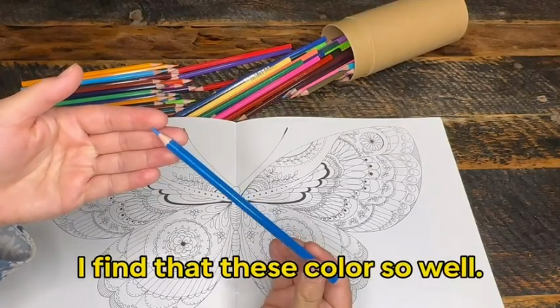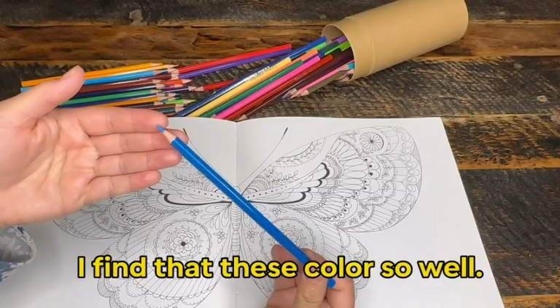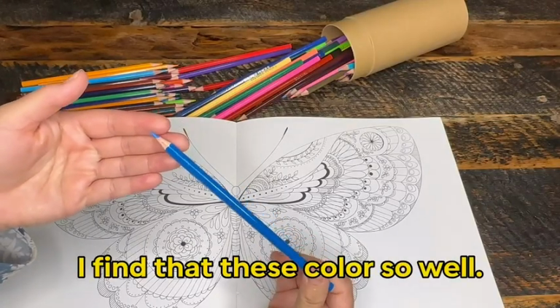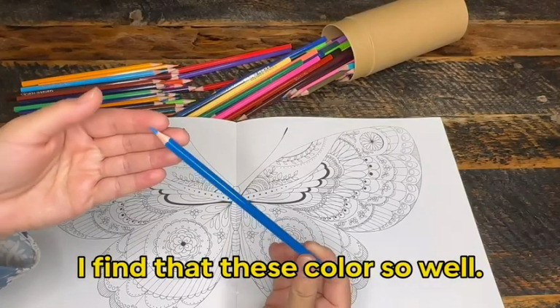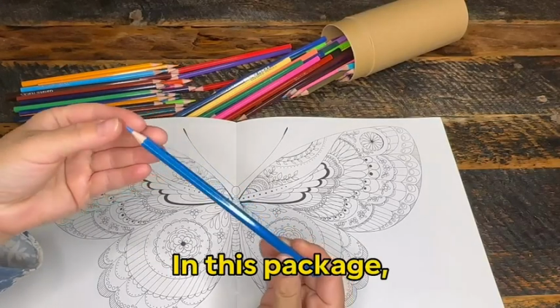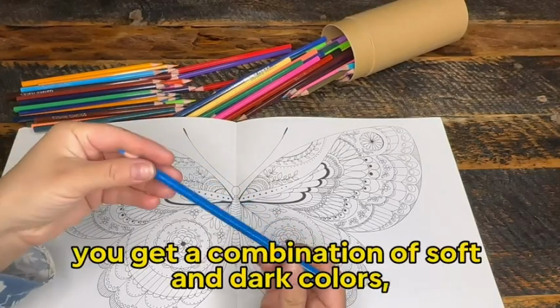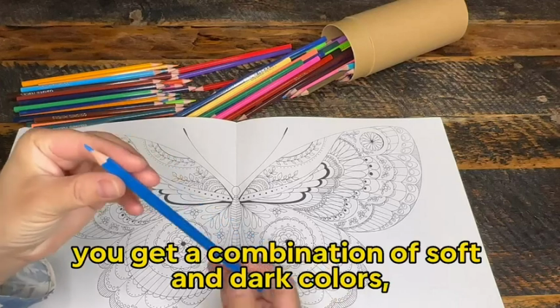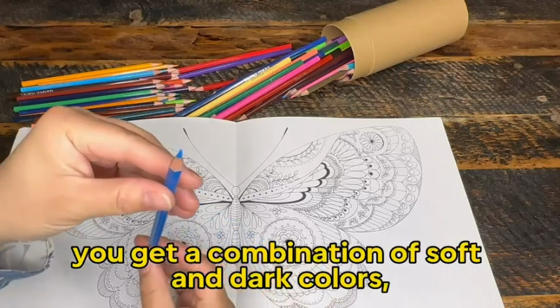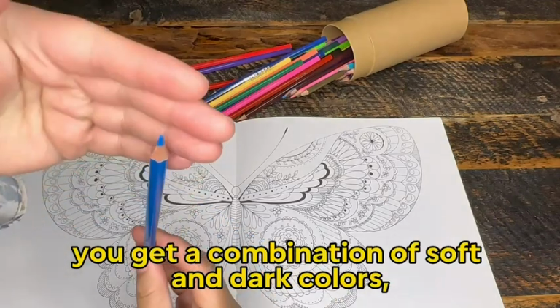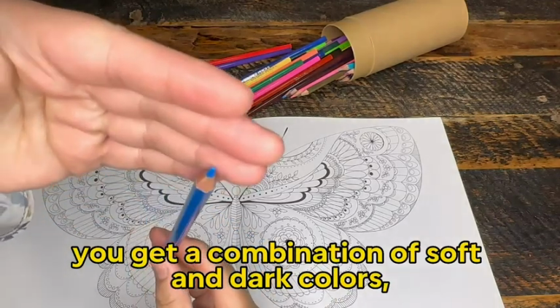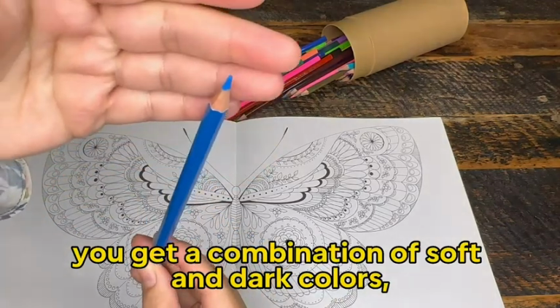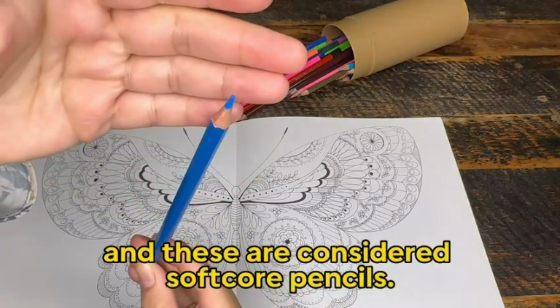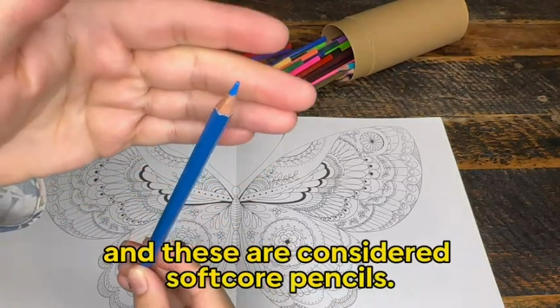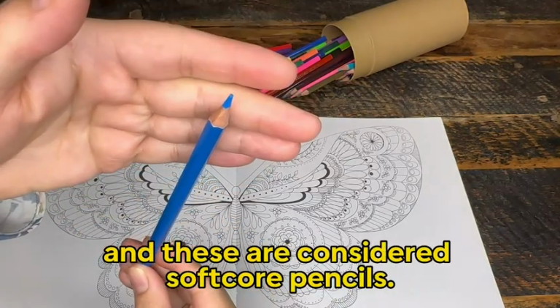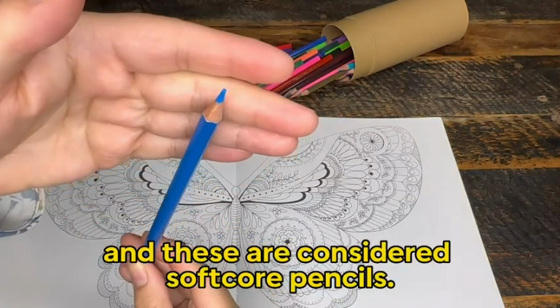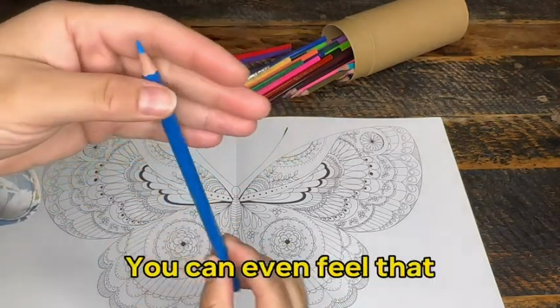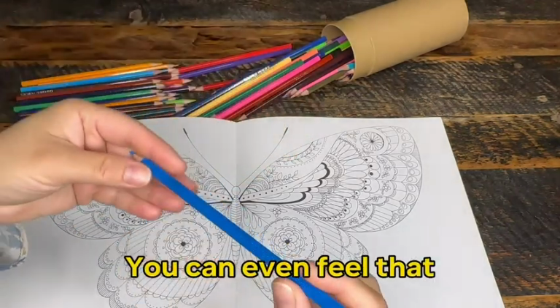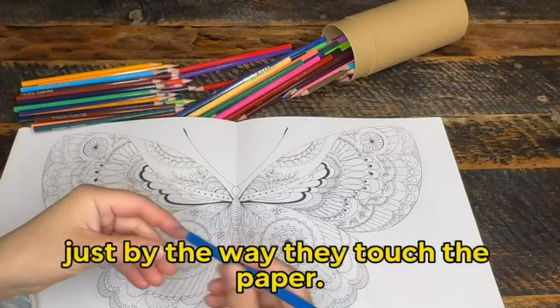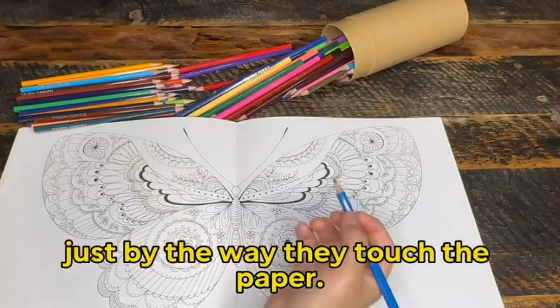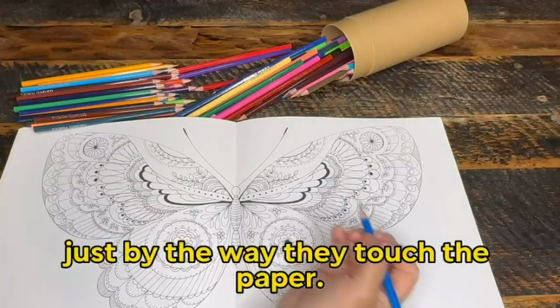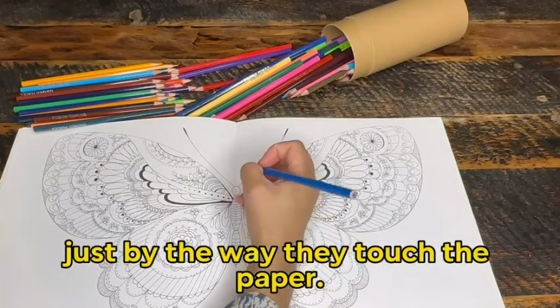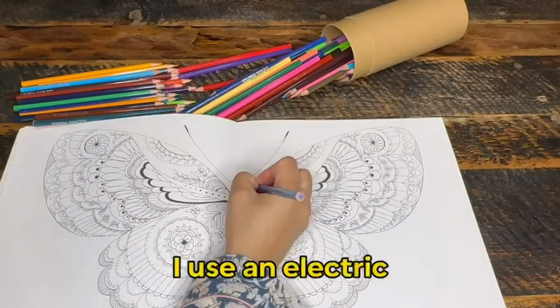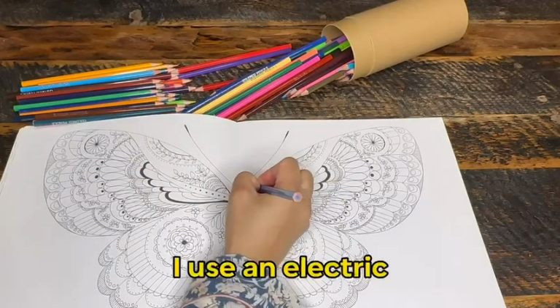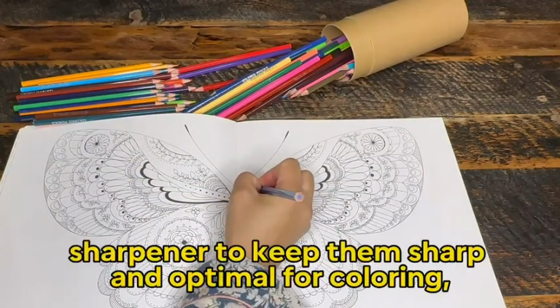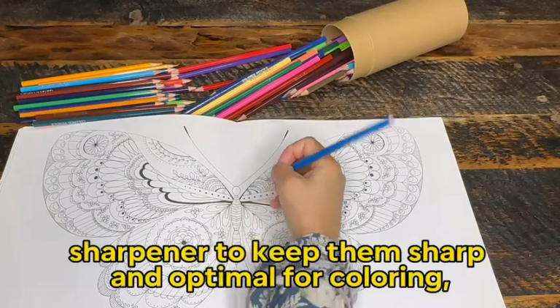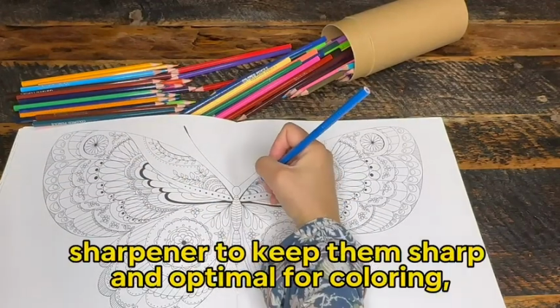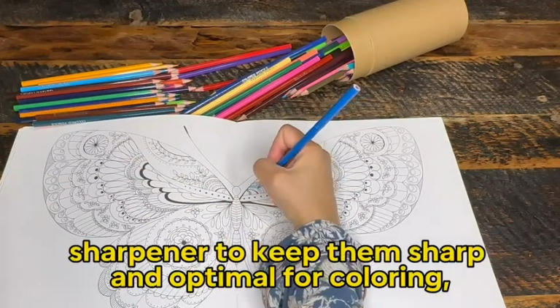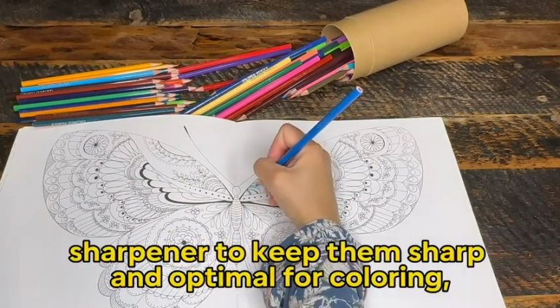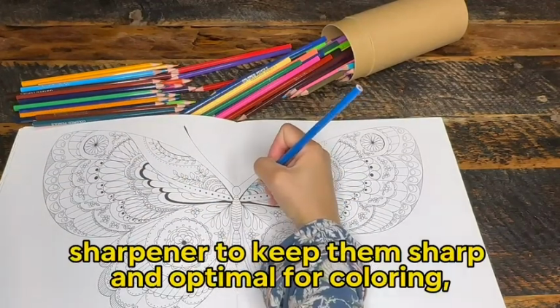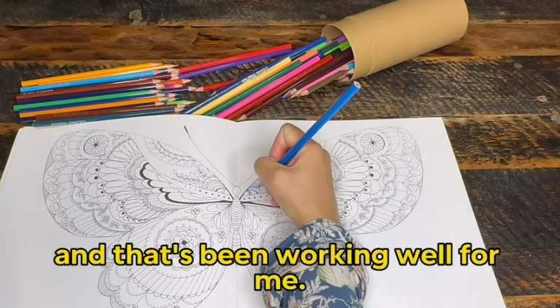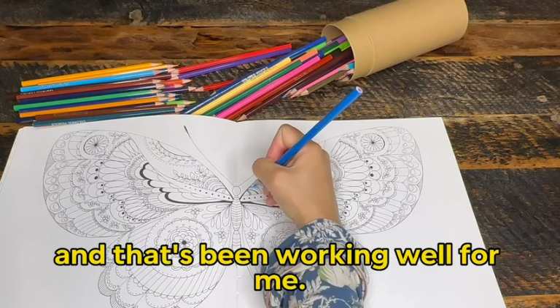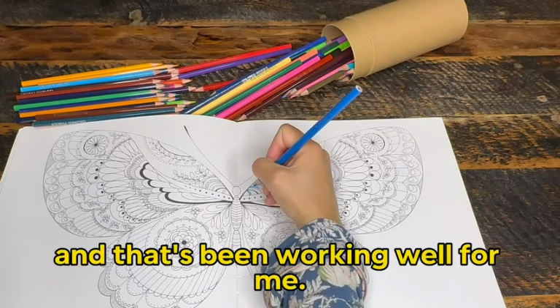I find that these color so well. In this package, you get a combination of soft and dark colors, and these are considered soft core pencils. You can even feel that just by the way they touch the paper. I use an electric sharpener to keep them sharp and optimal for coloring, and that's been working well for me.